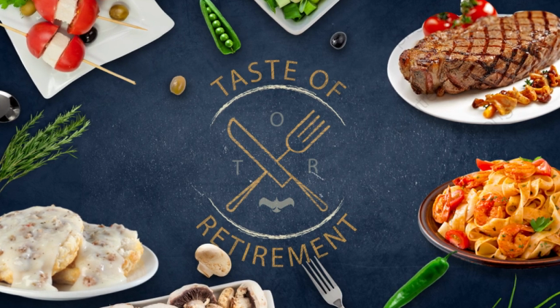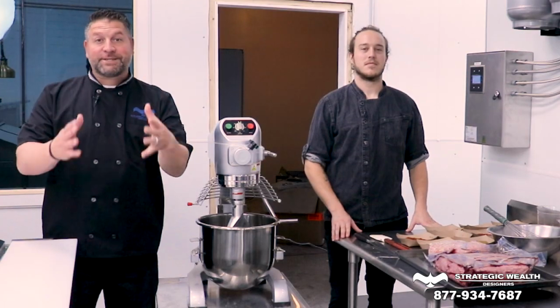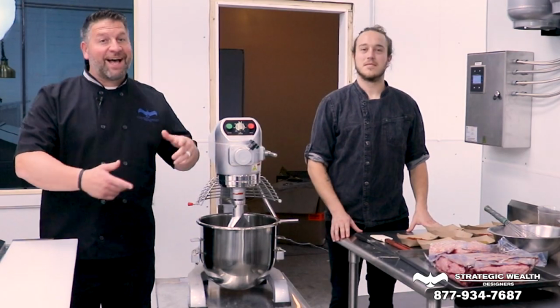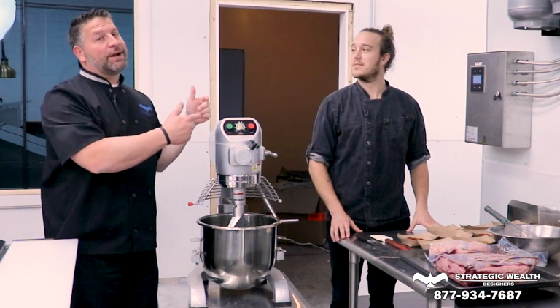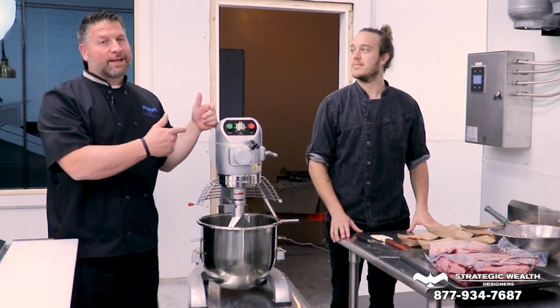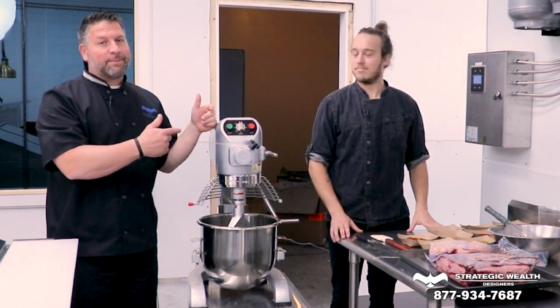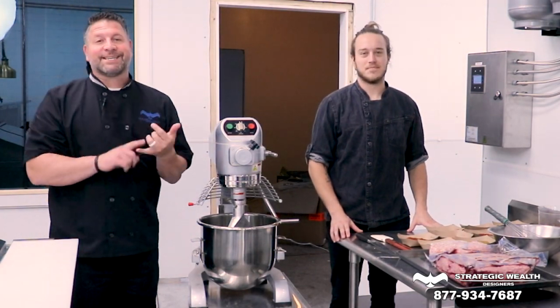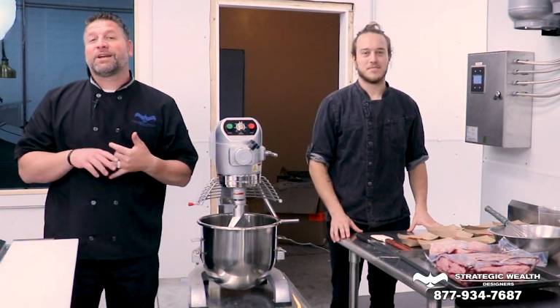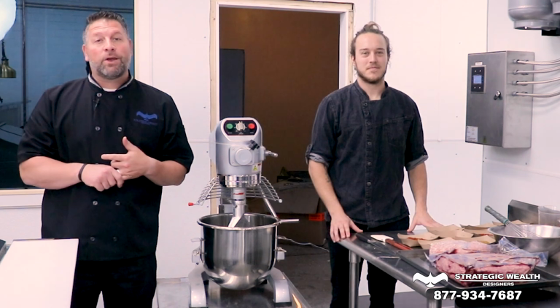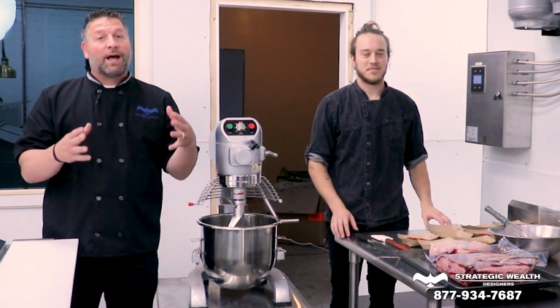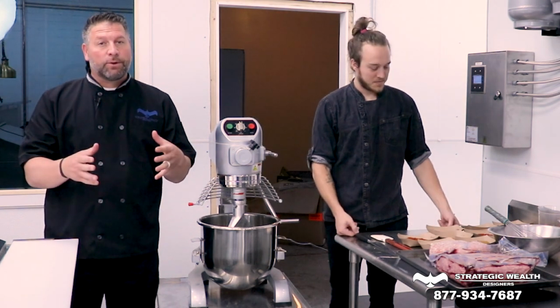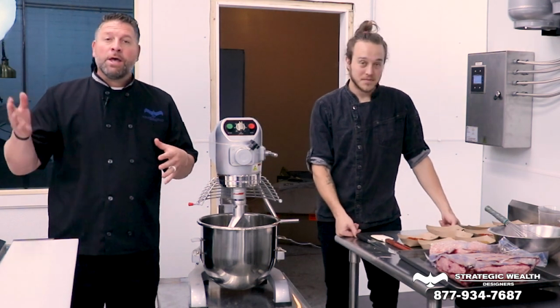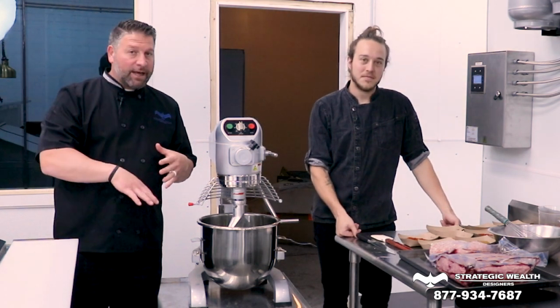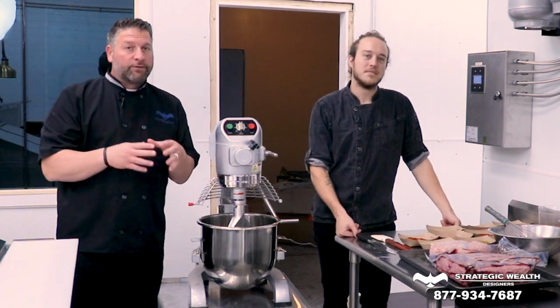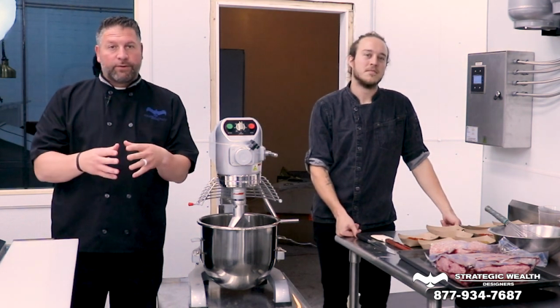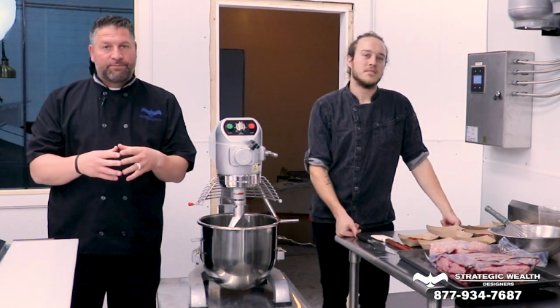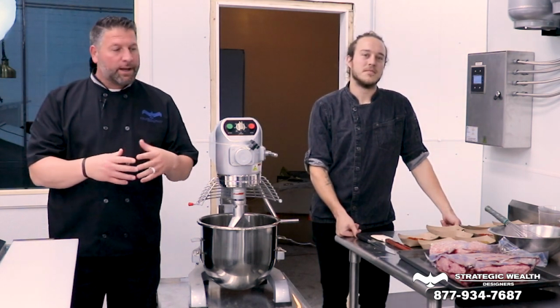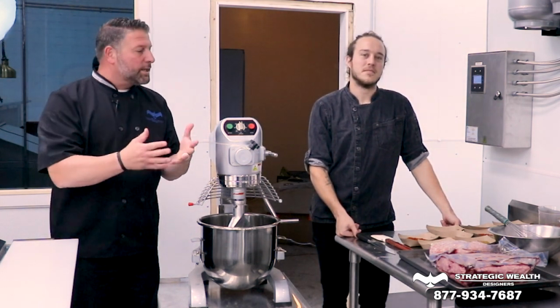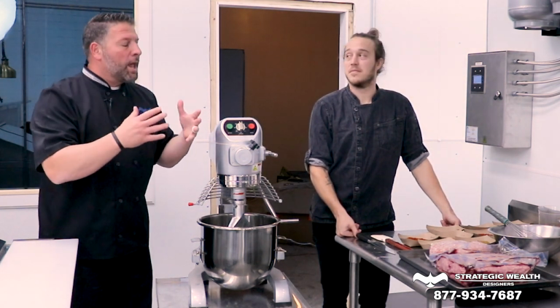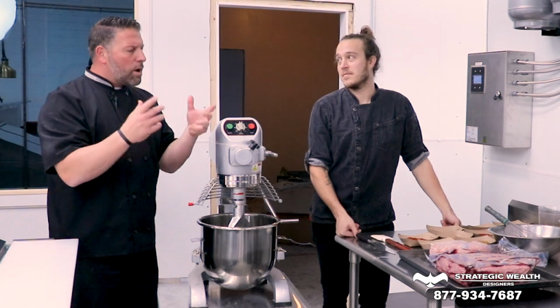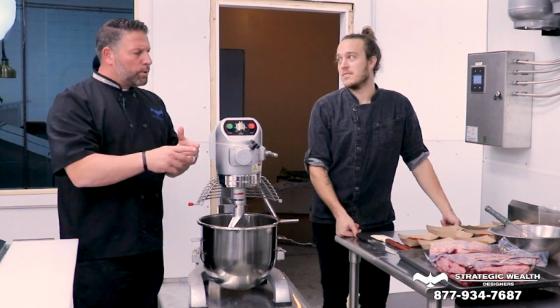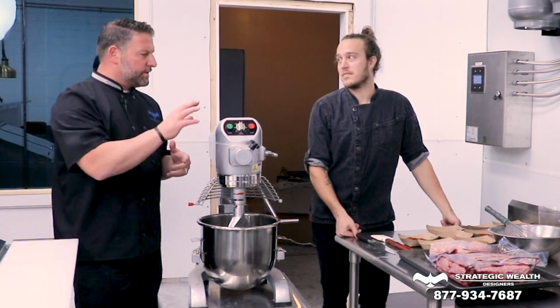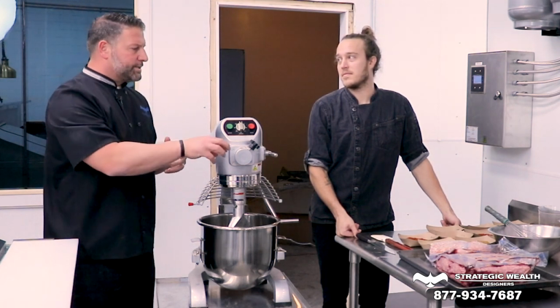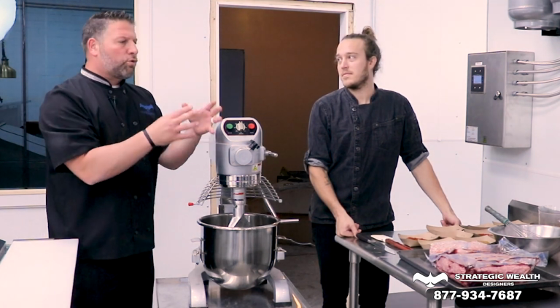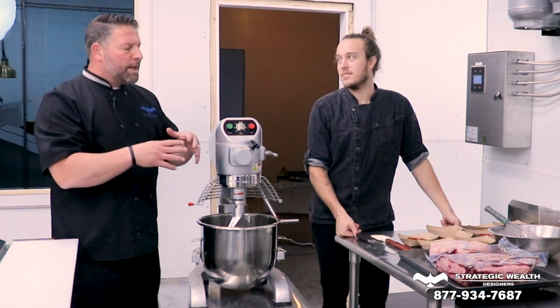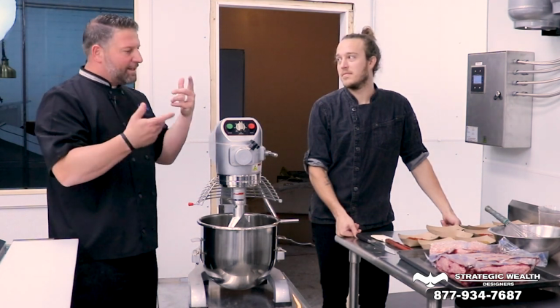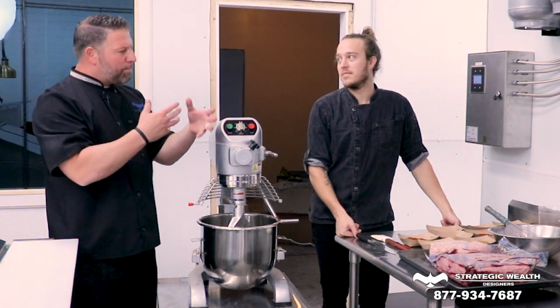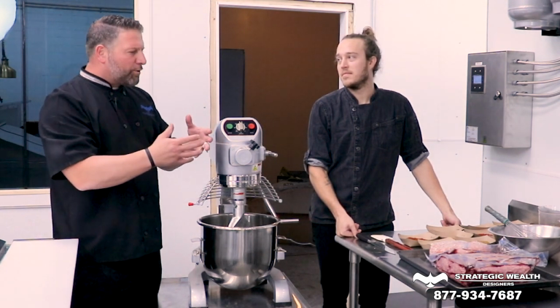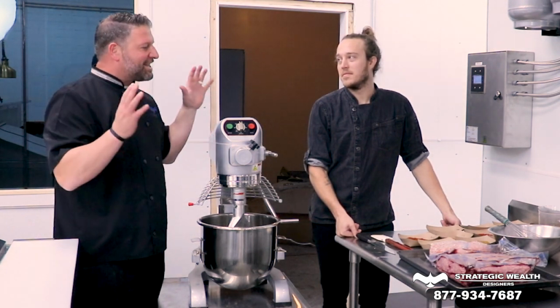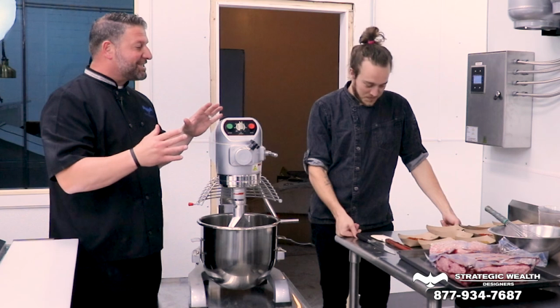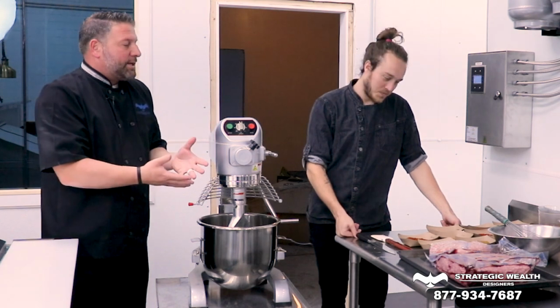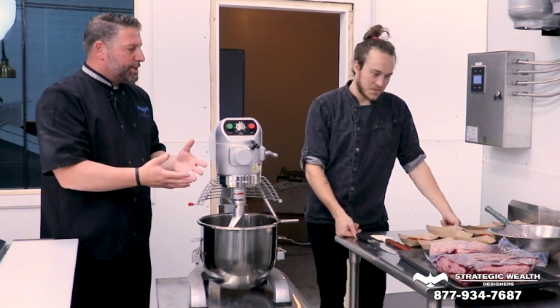All right, so today I brought in my good friend Kyle Thomas. He's the executive chef and the owner of La Chandelure in the south end of Louisville, a beautiful neighborhood of Beechmont. Now Kyle, explain to me how we're going to pull this off, this chorizo crepe.